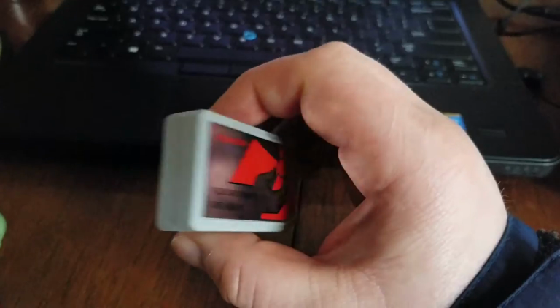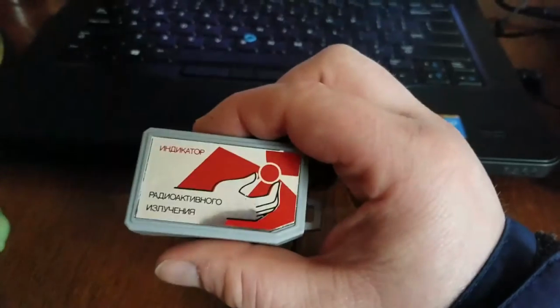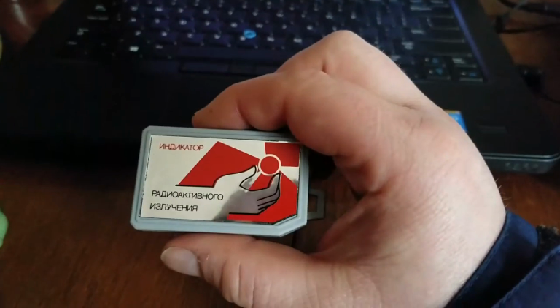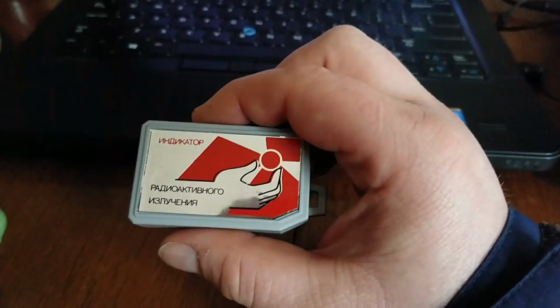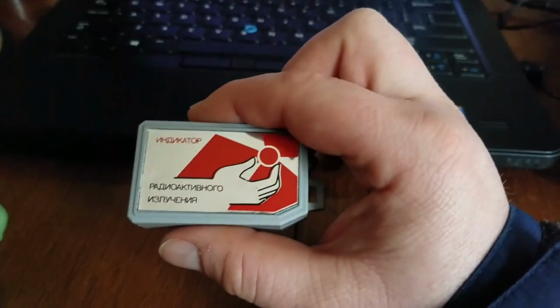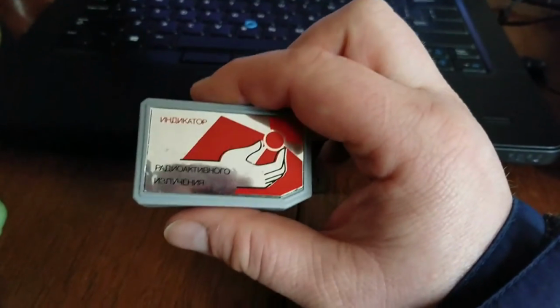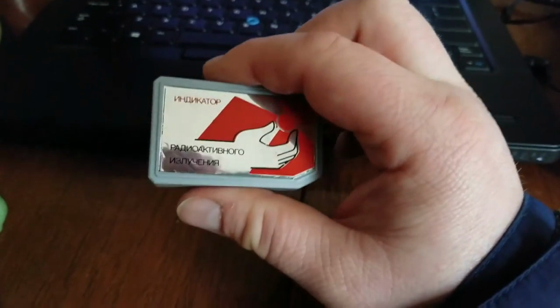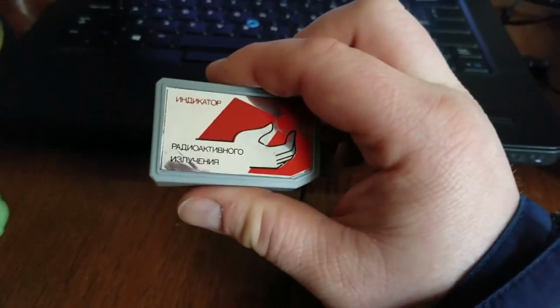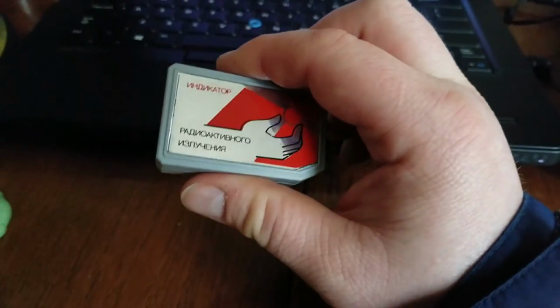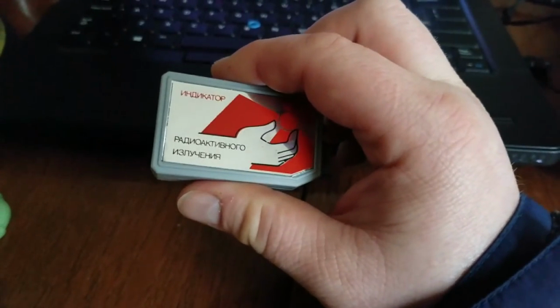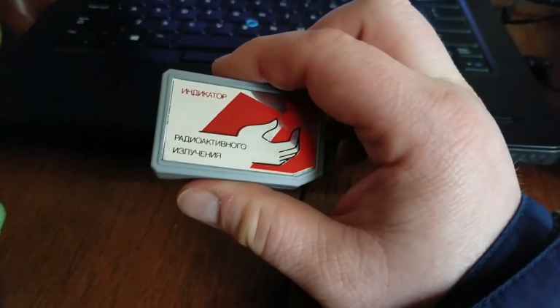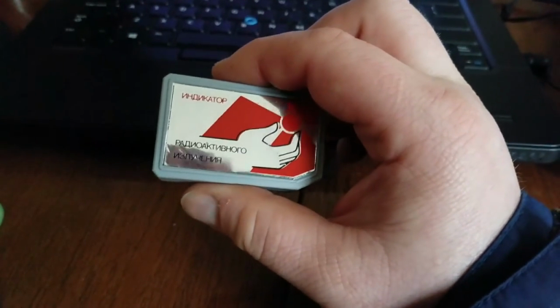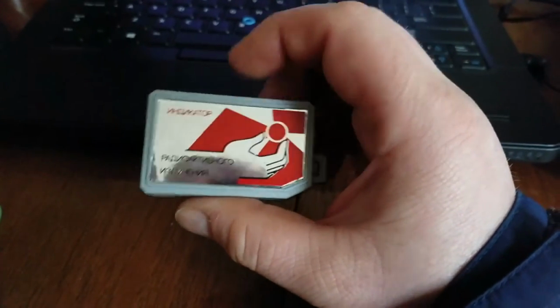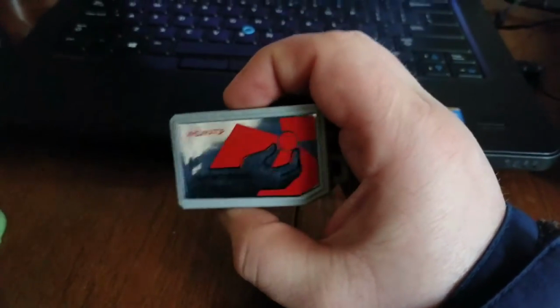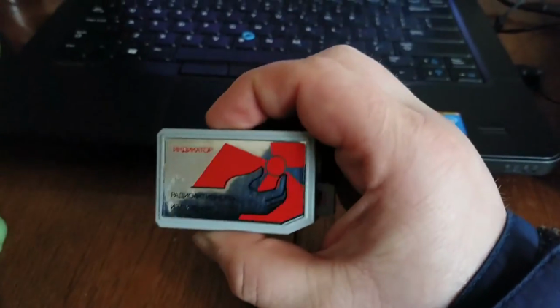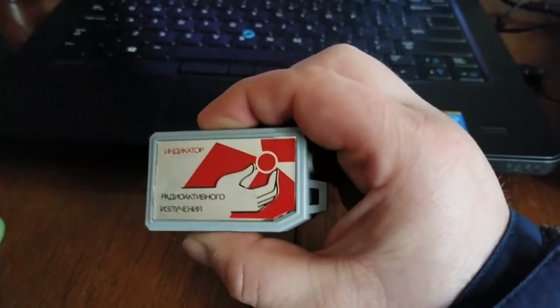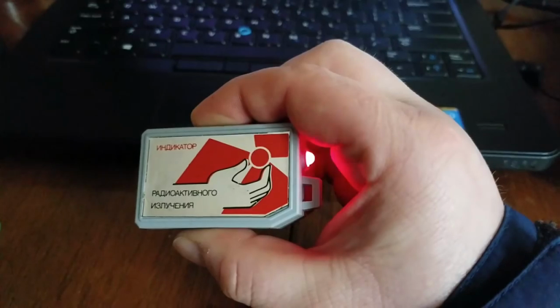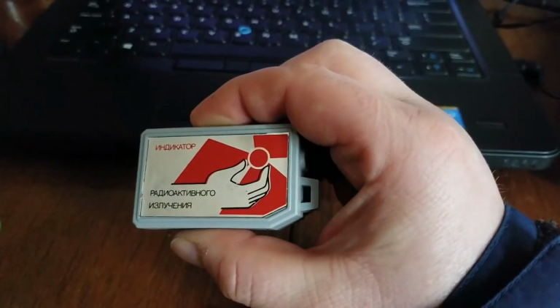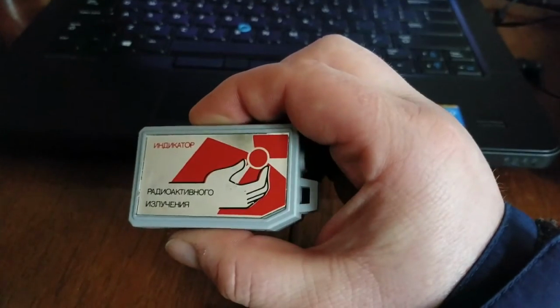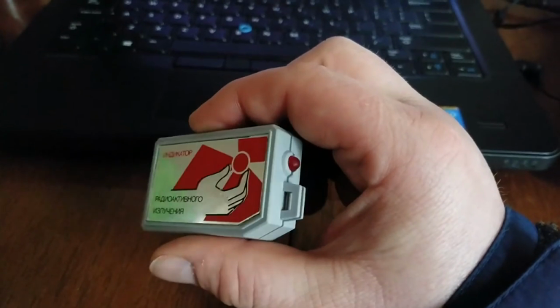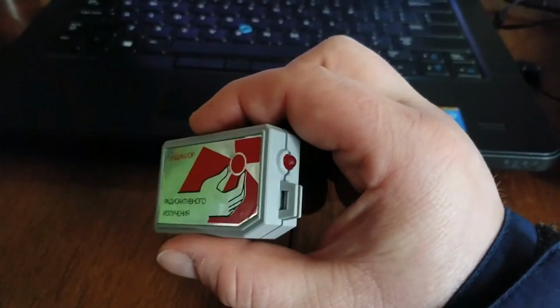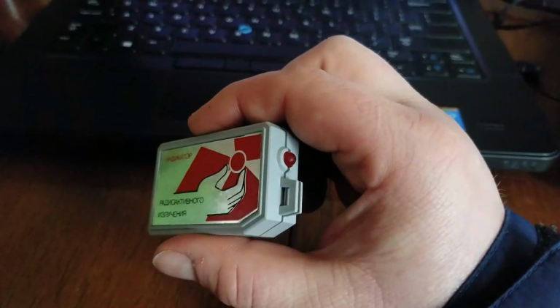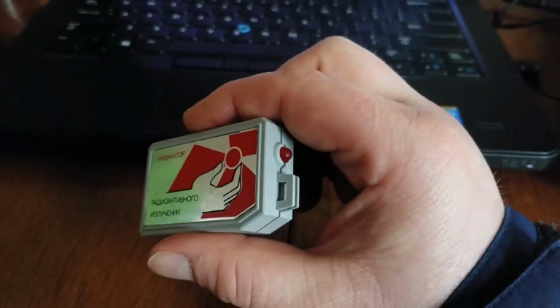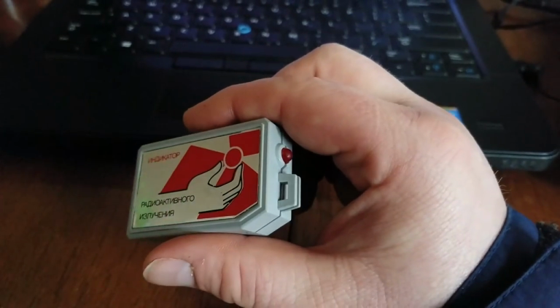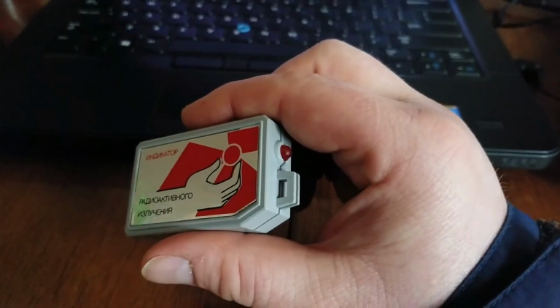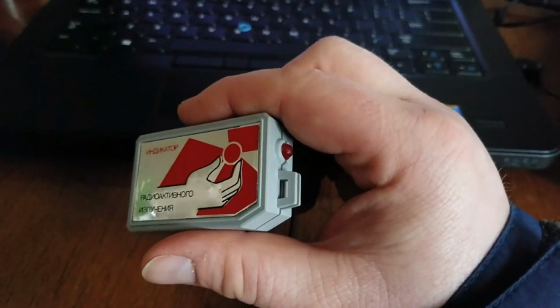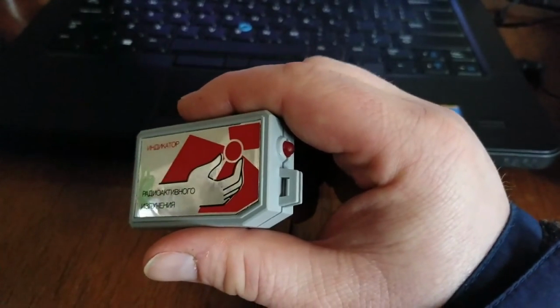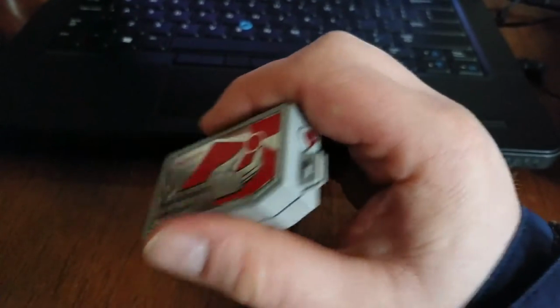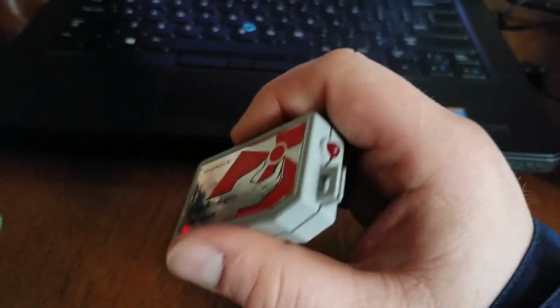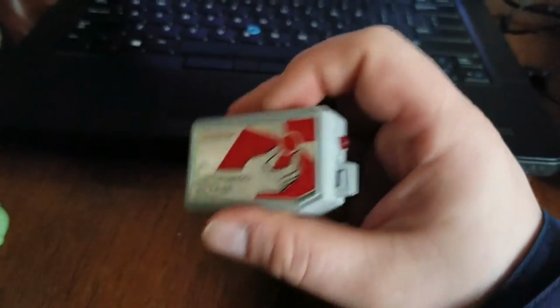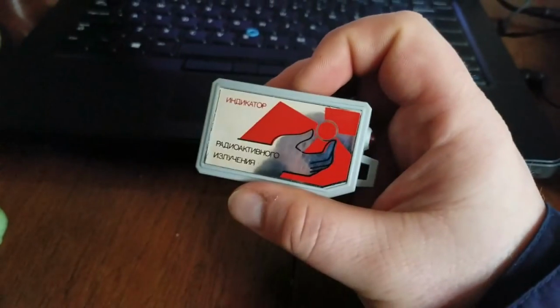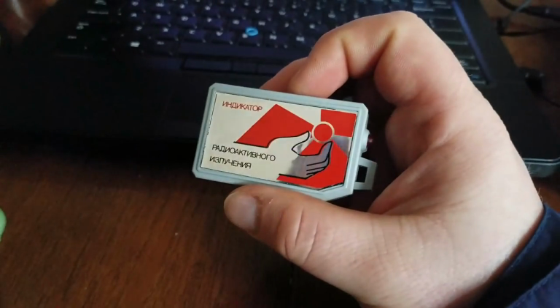Obviously it's not super sensitive because the Geiger-Mueller tube is really small, but yeah, kind of a fun little thing. And for 35 bucks on eBay it's not a bad deal. Anyways, cheers.